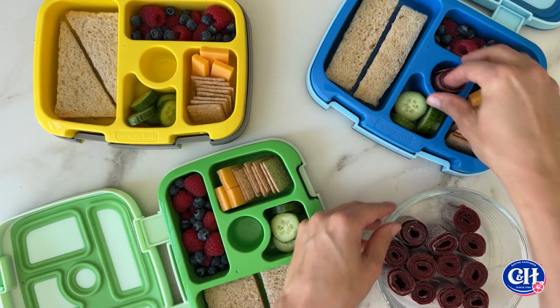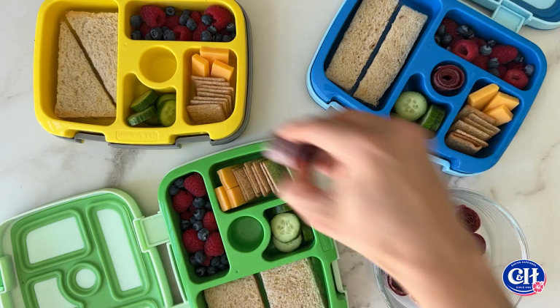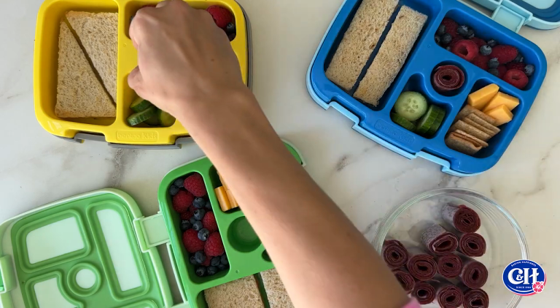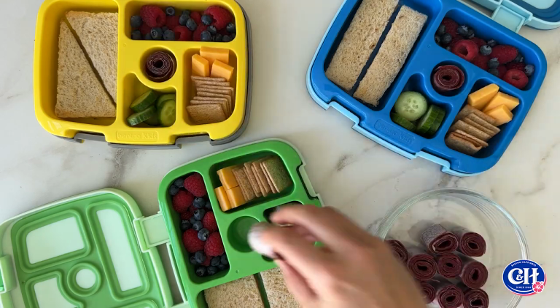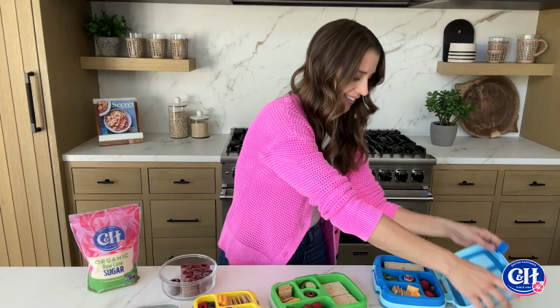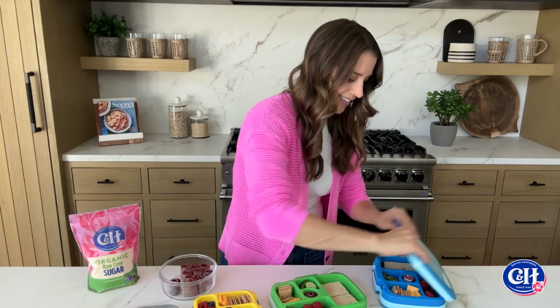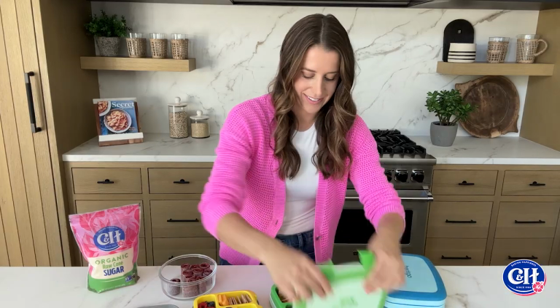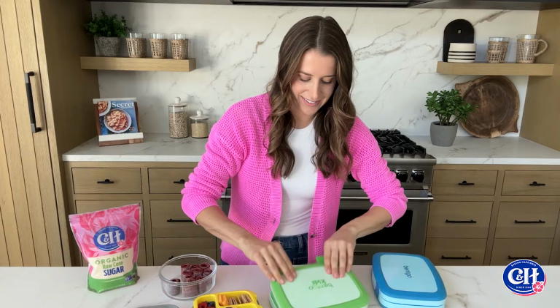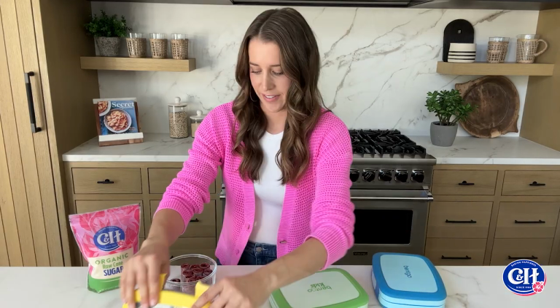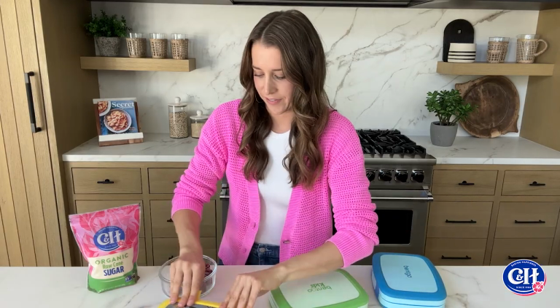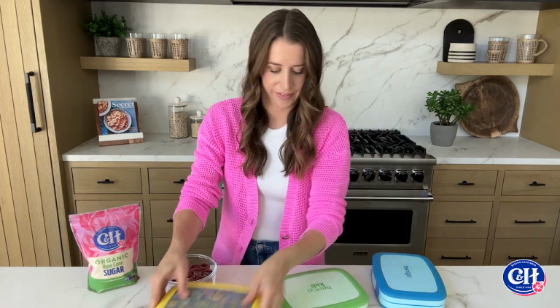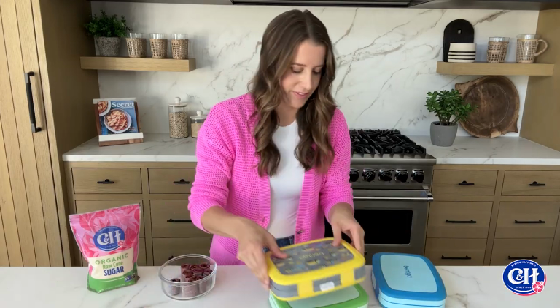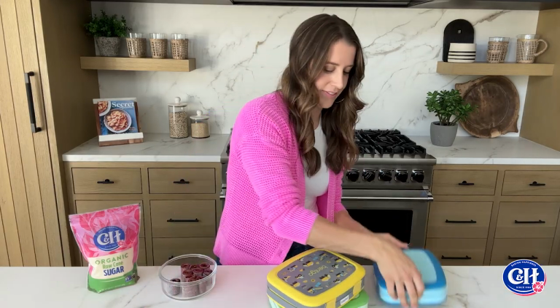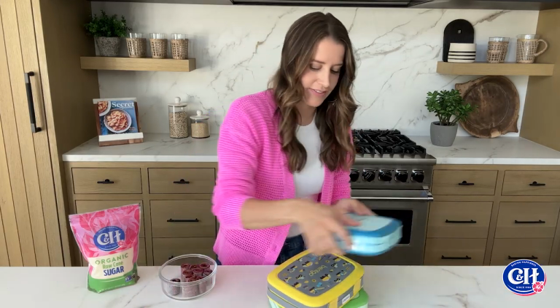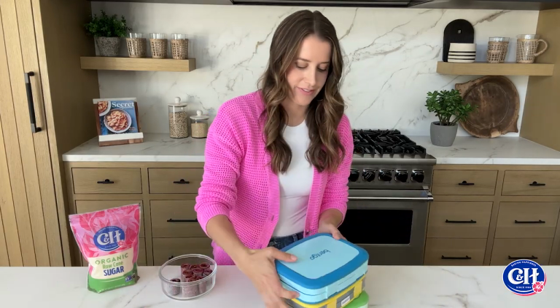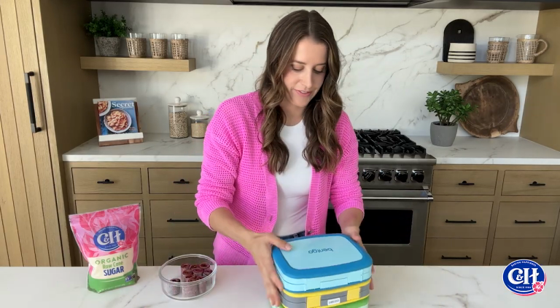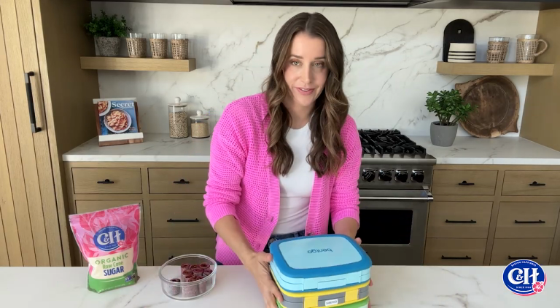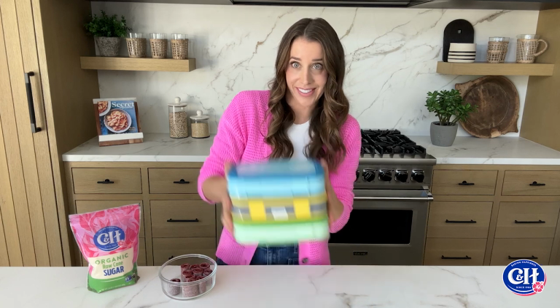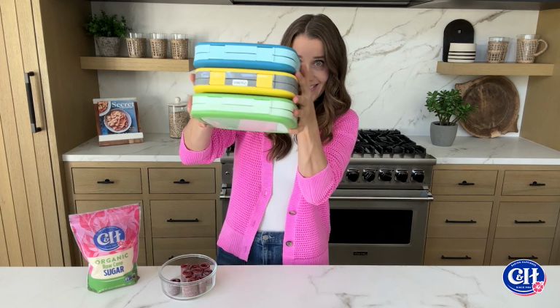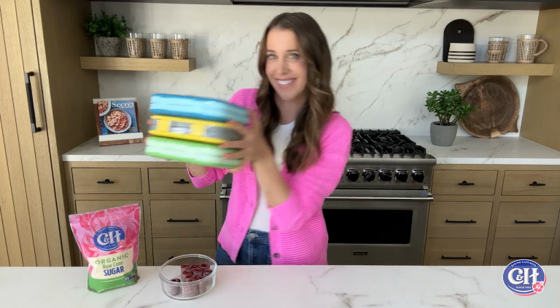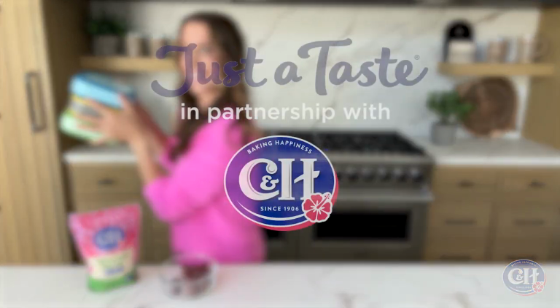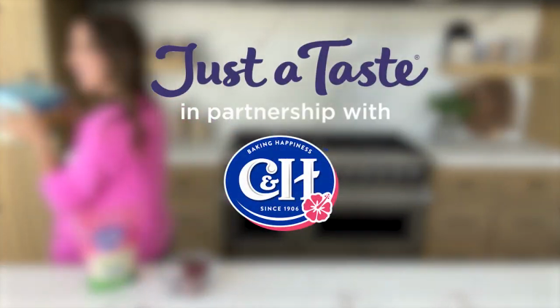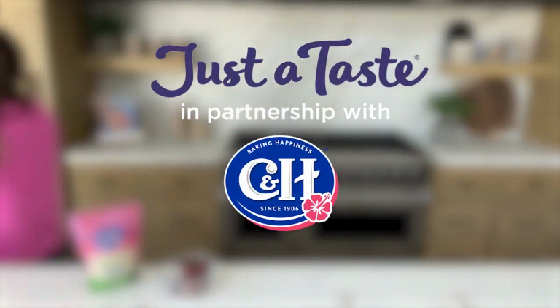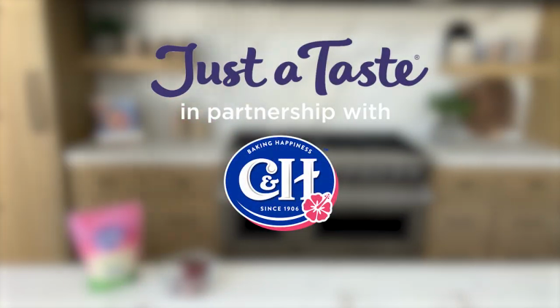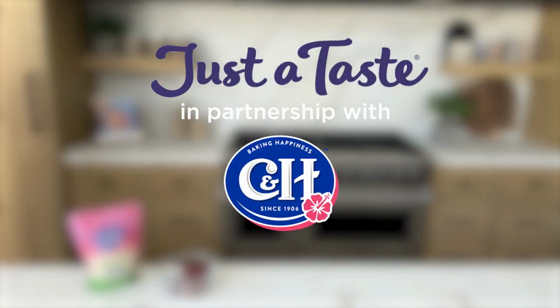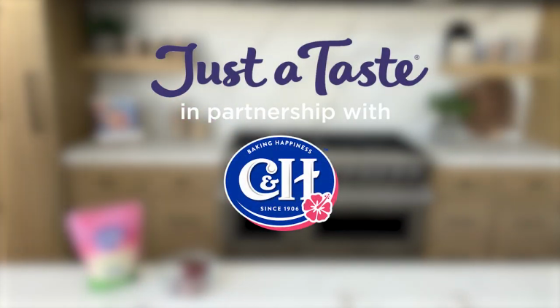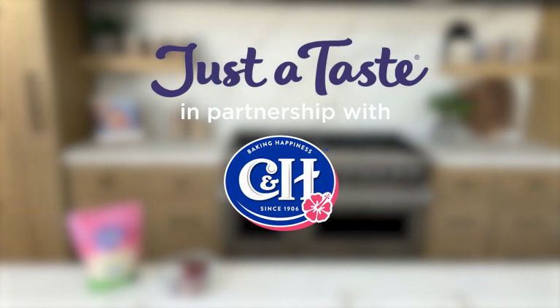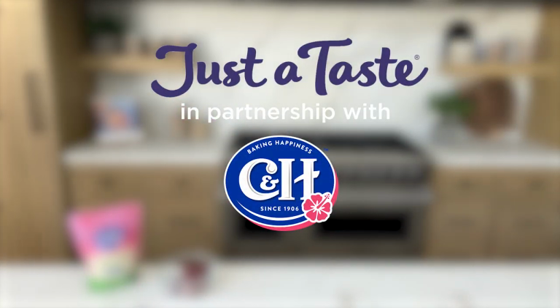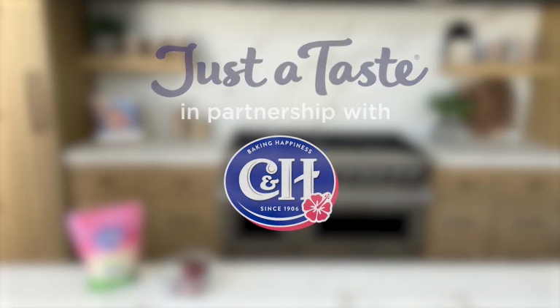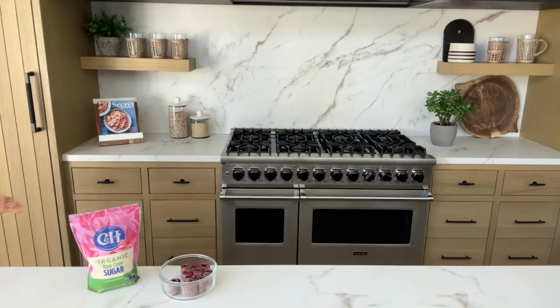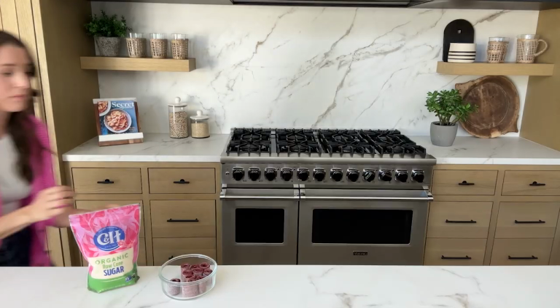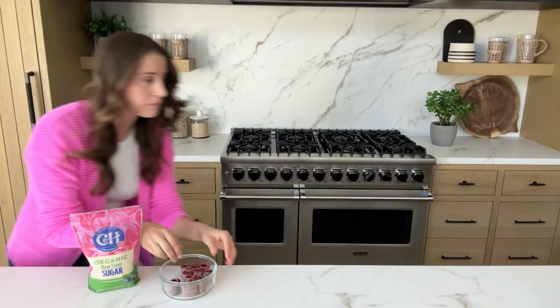These homemade treats are a perfect fit in school lunch boxes and they'll actually last up to a week when stored in an airtight container. That simple, sweet, school lunch success.